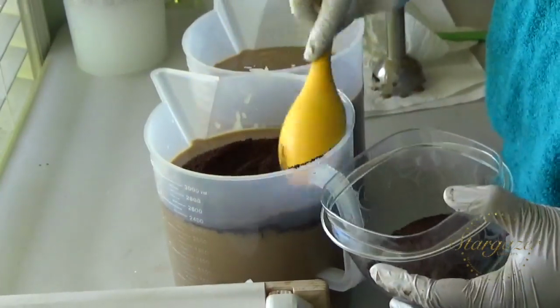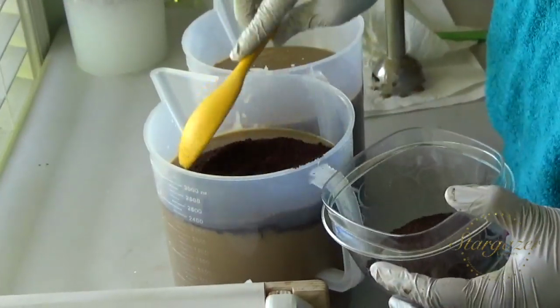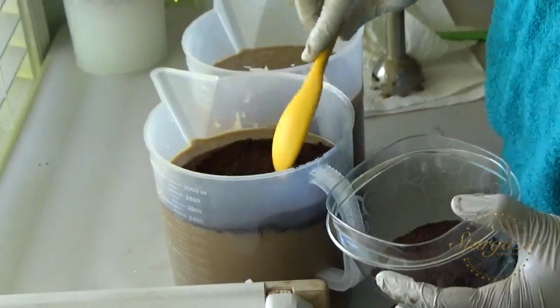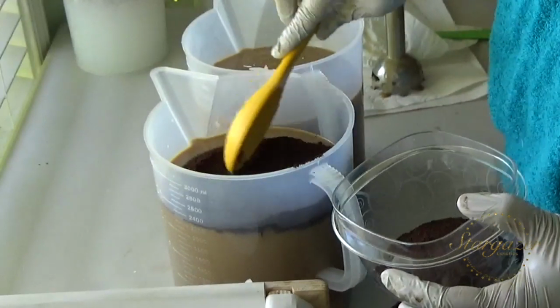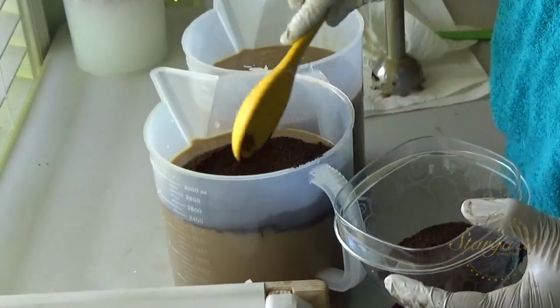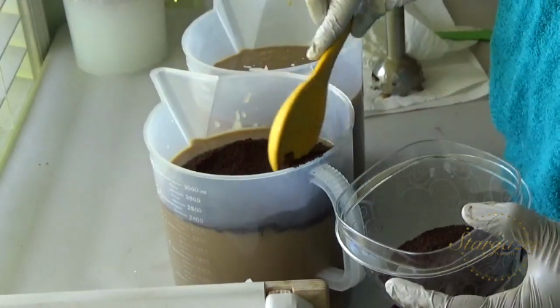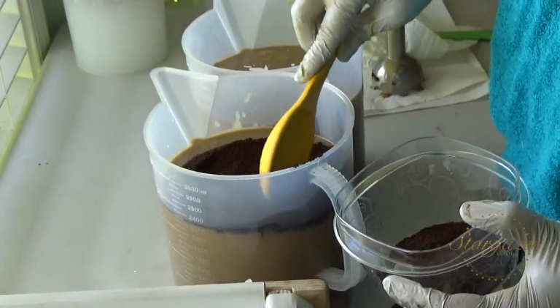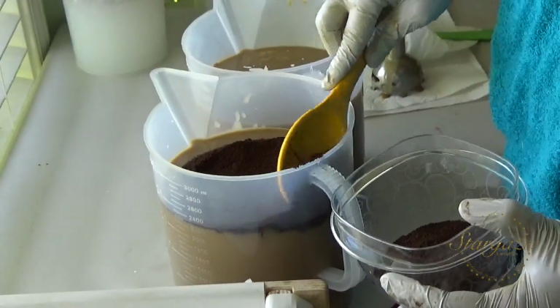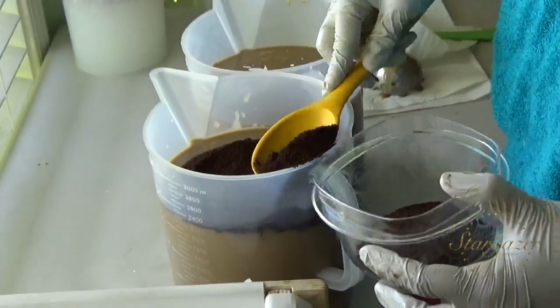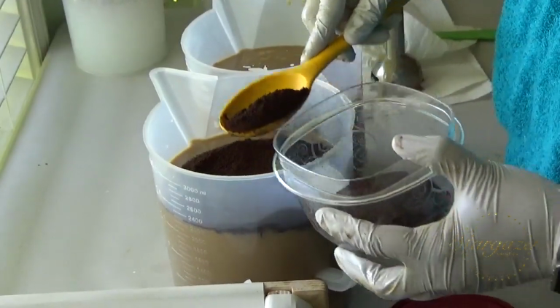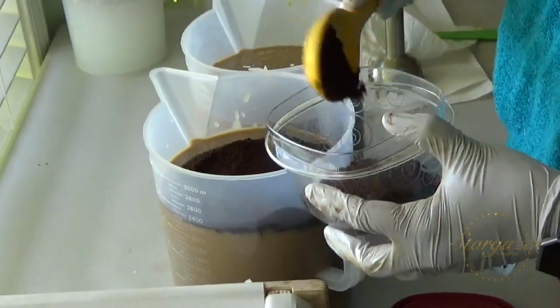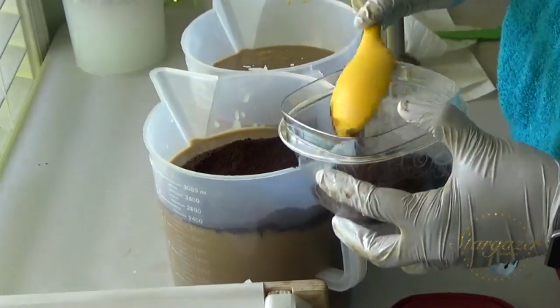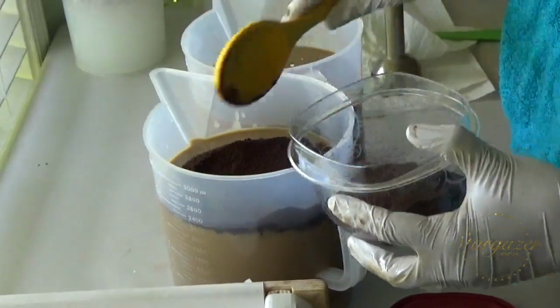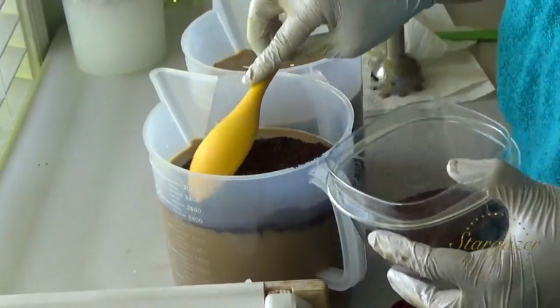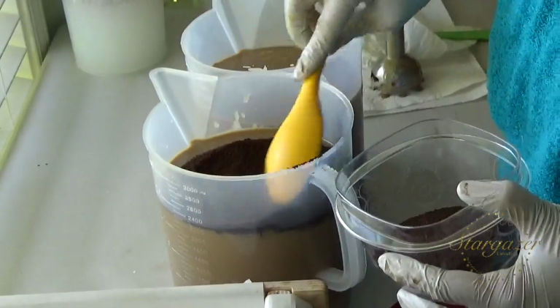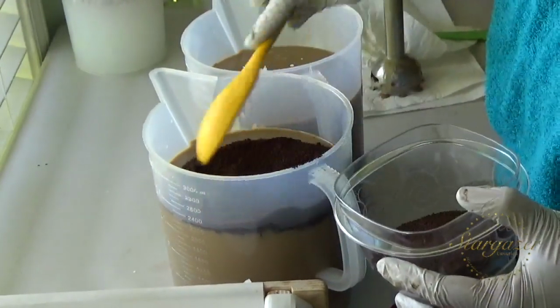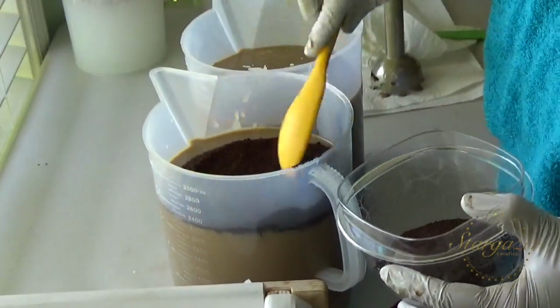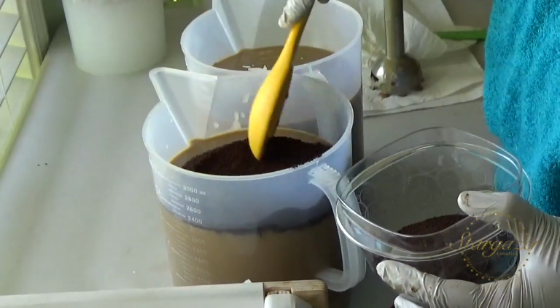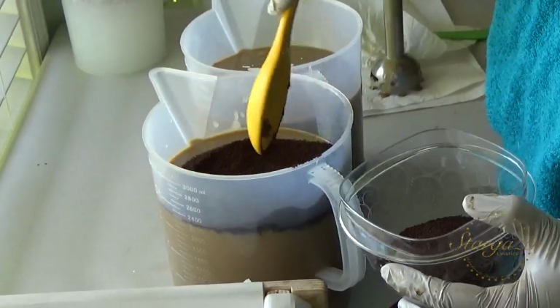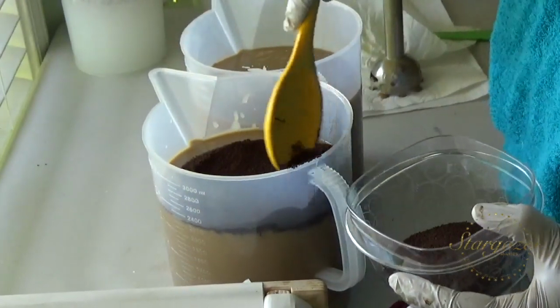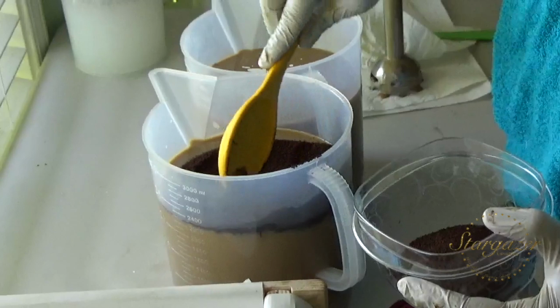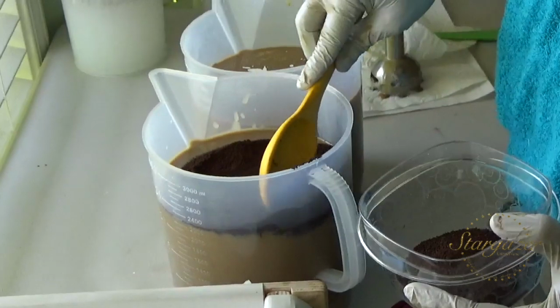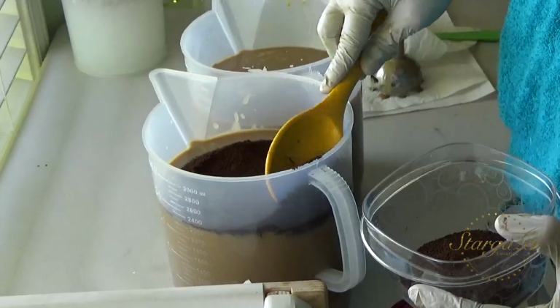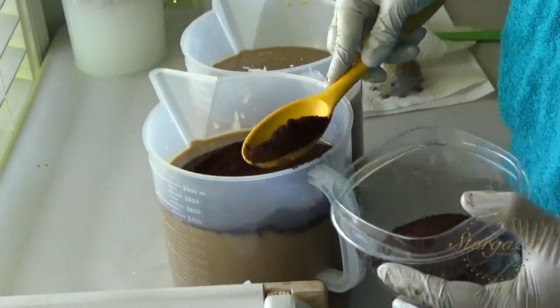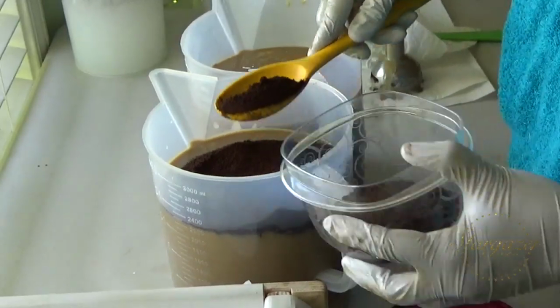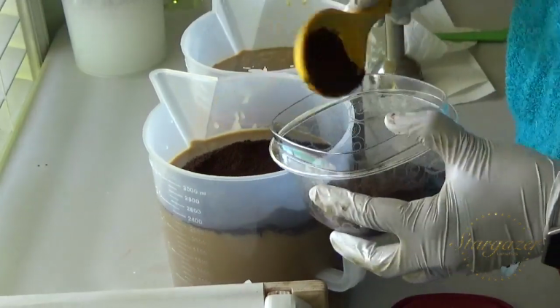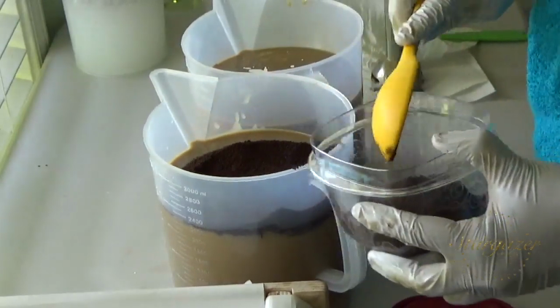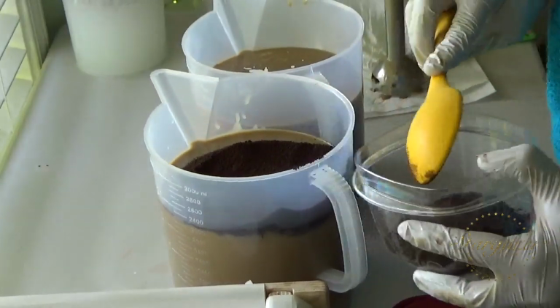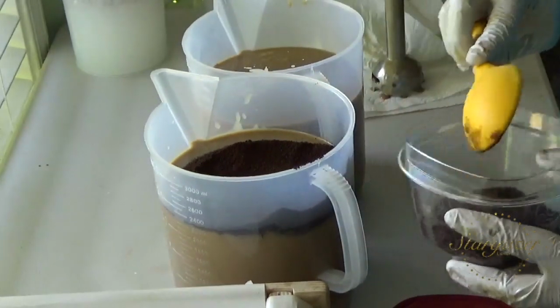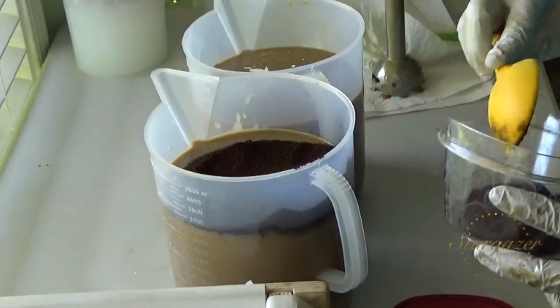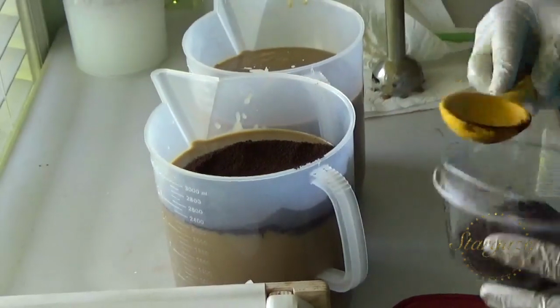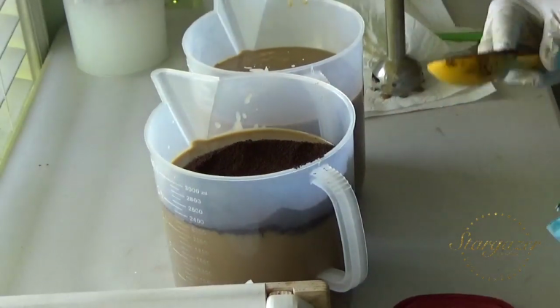I did a couple of big heaping tablespoons. By a couple, I mean like six heaping tablespoons. Let's try that.